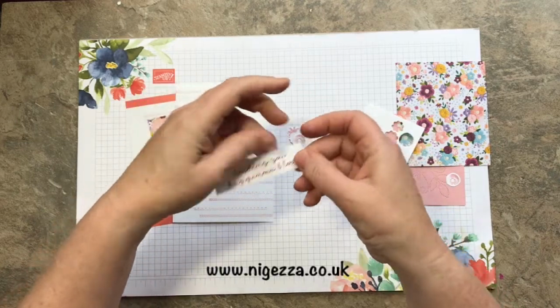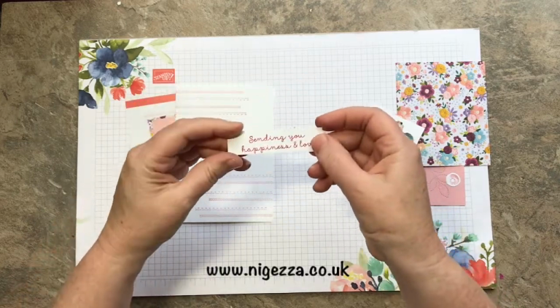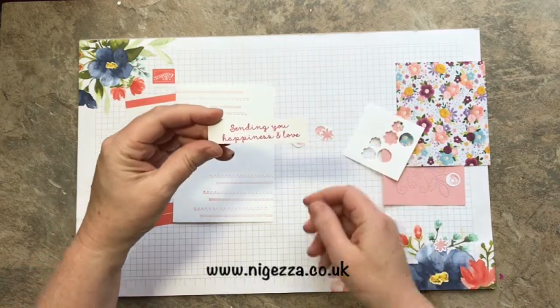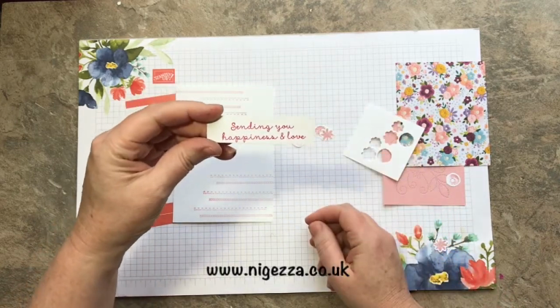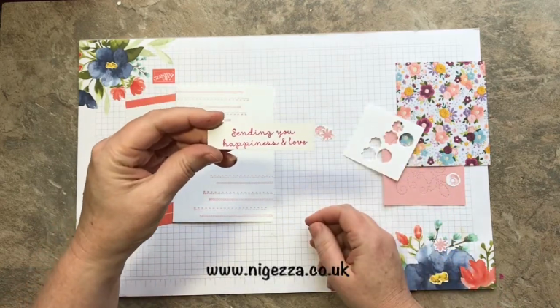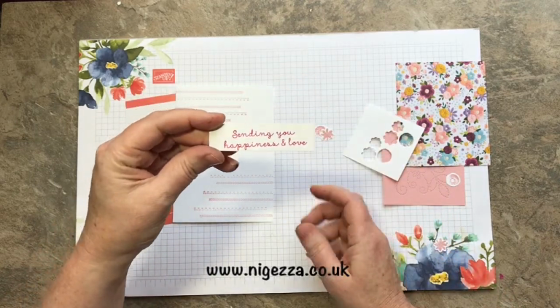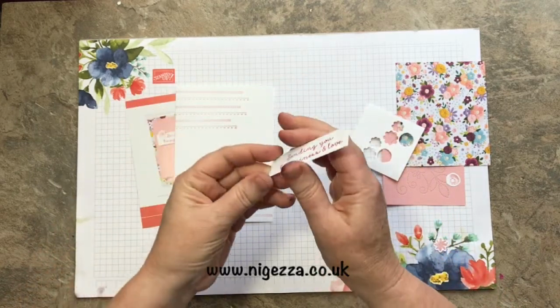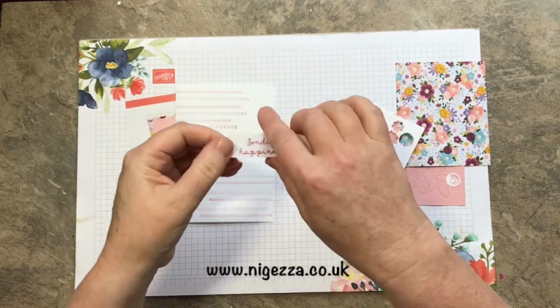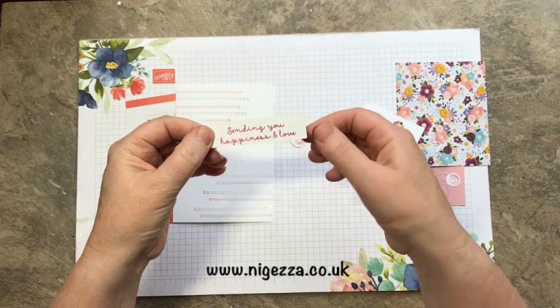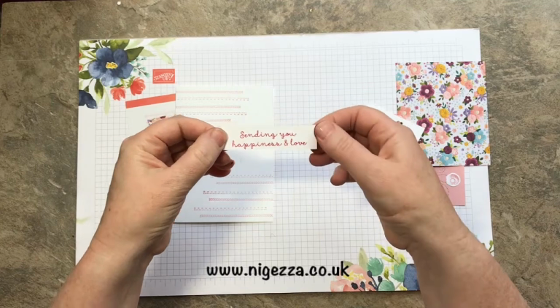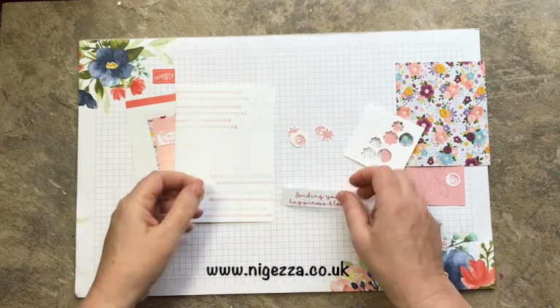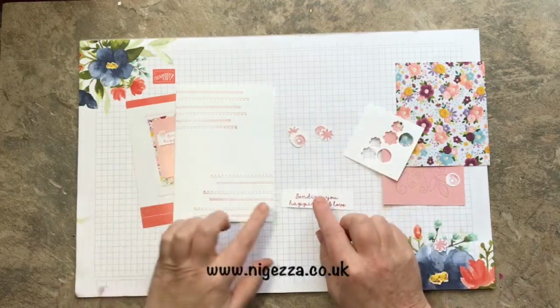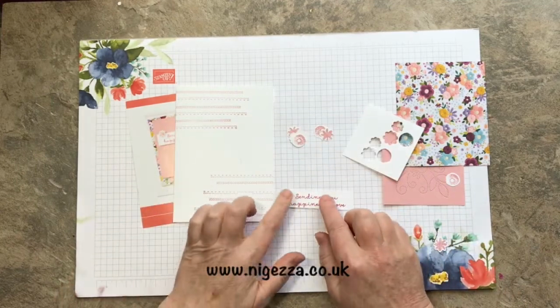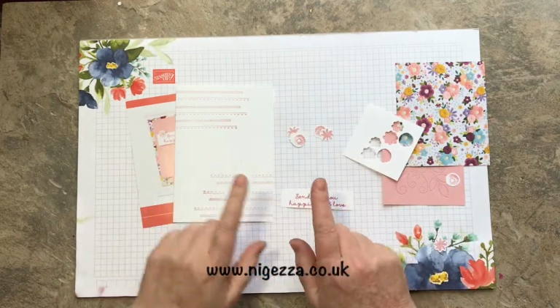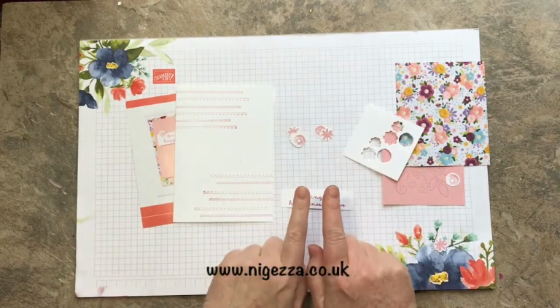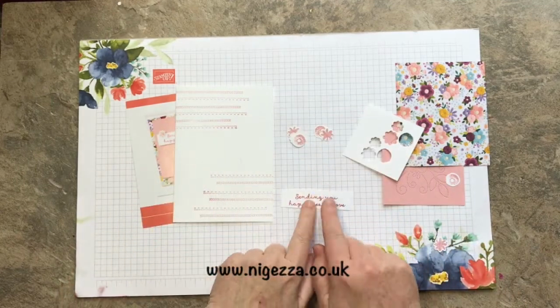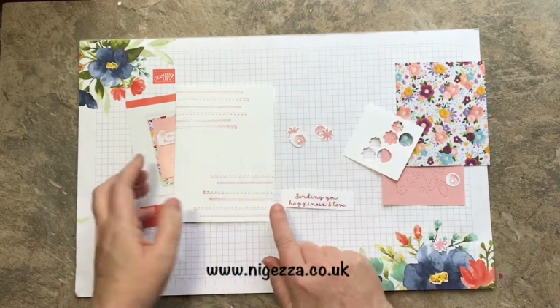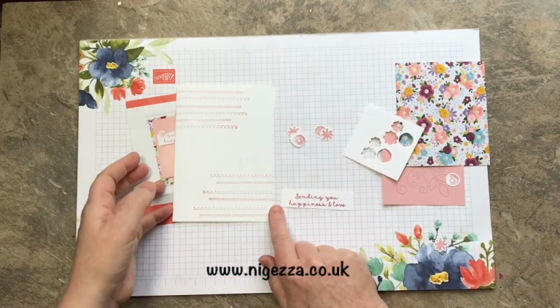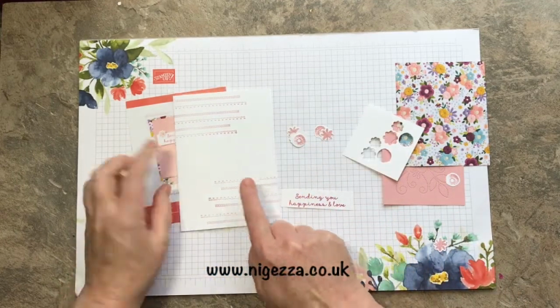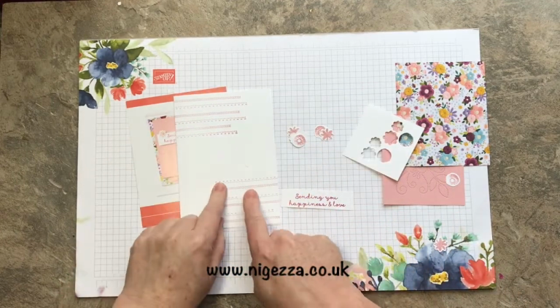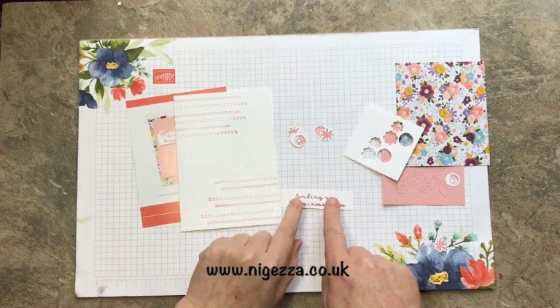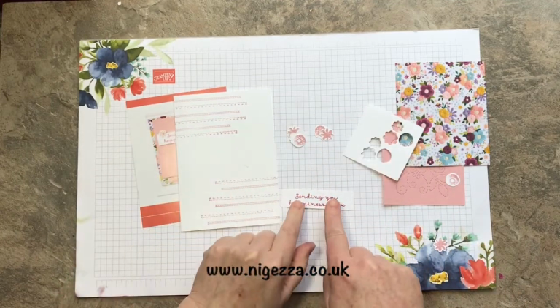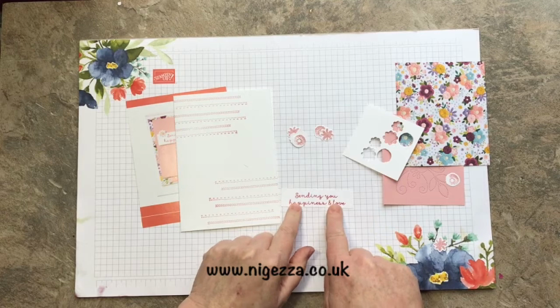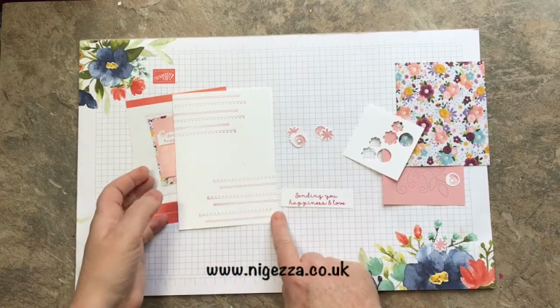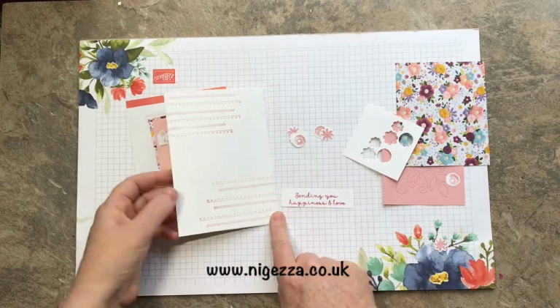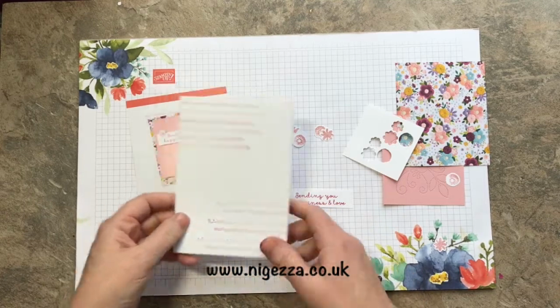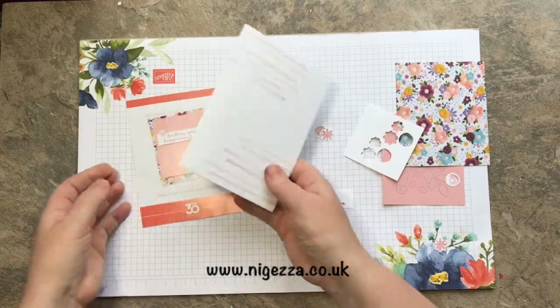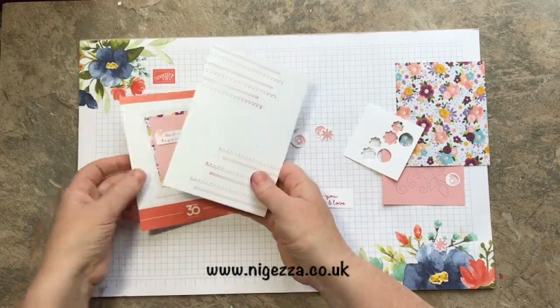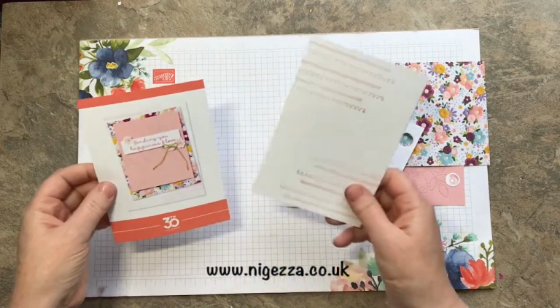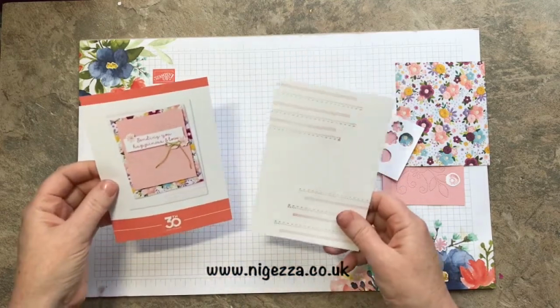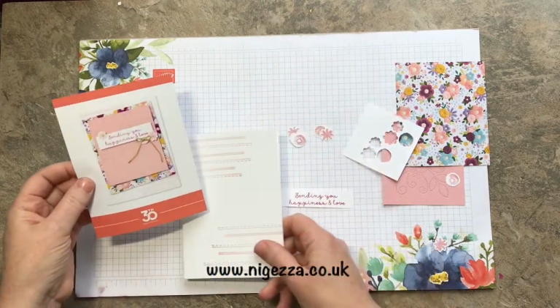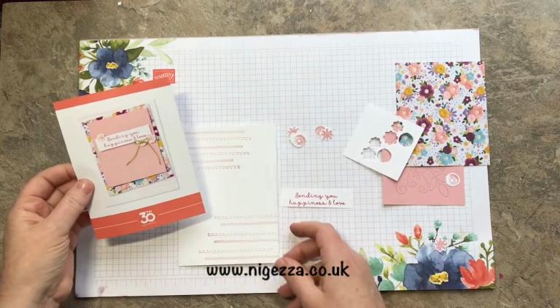I stamped it one way and it was squiff, so then I stamped it again. This is Blushing Bride. This is, I don't know, someone else.